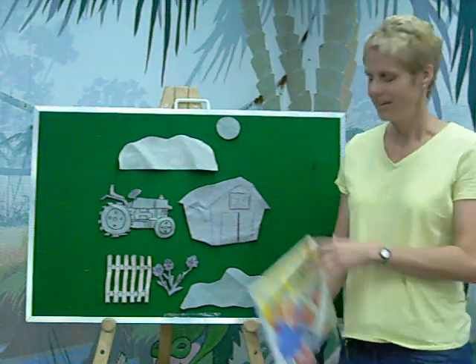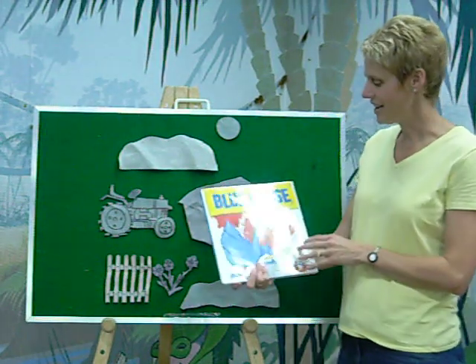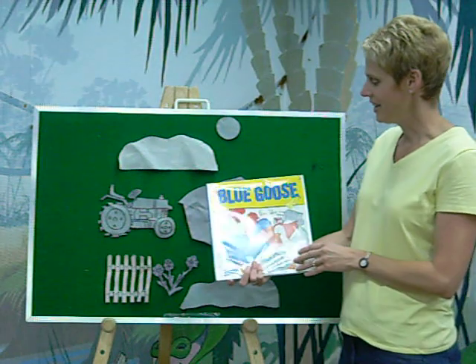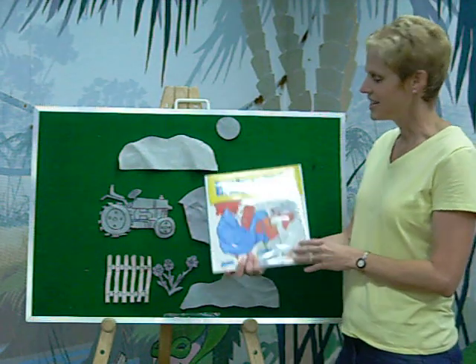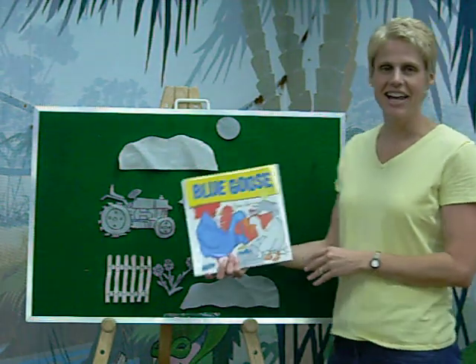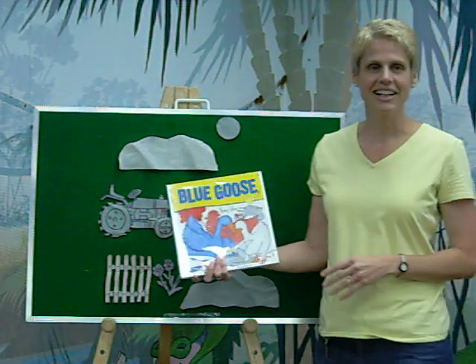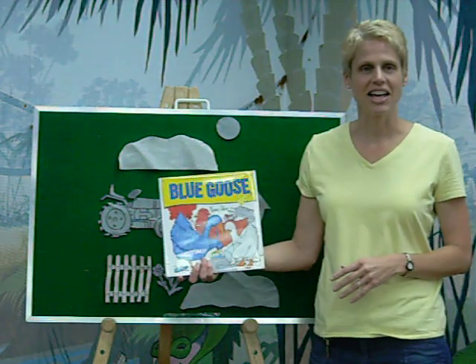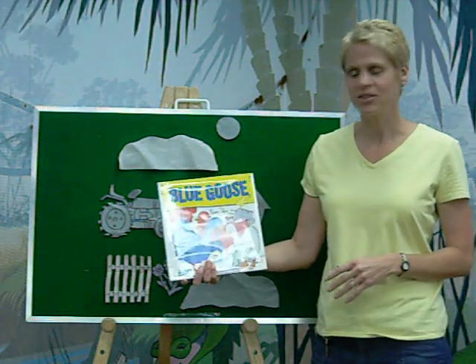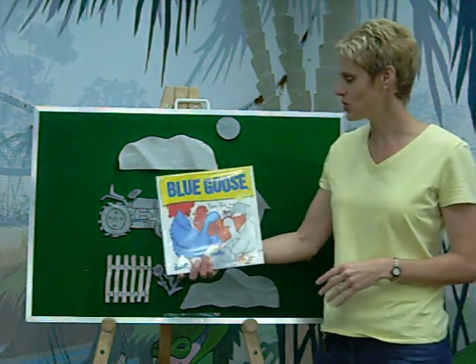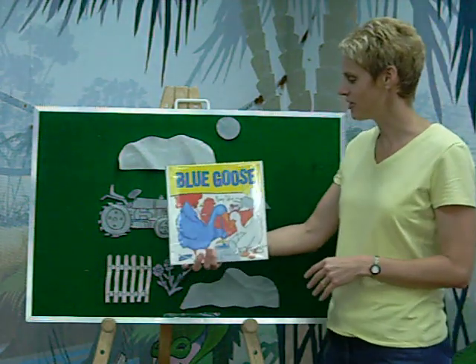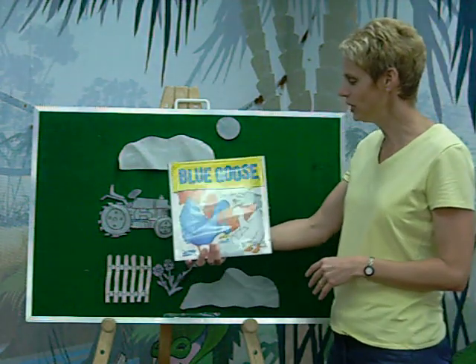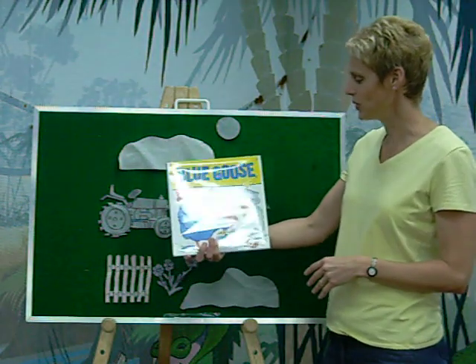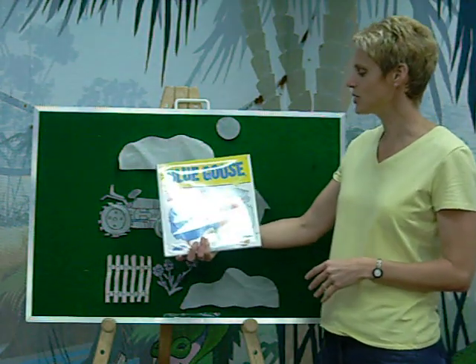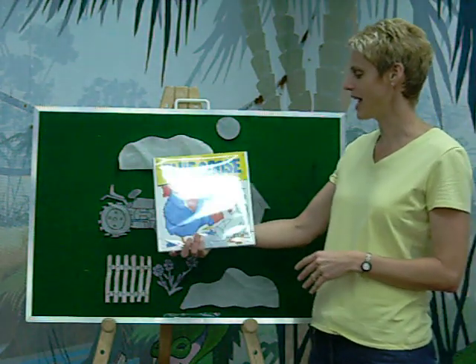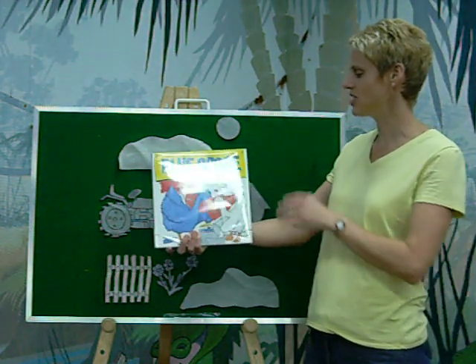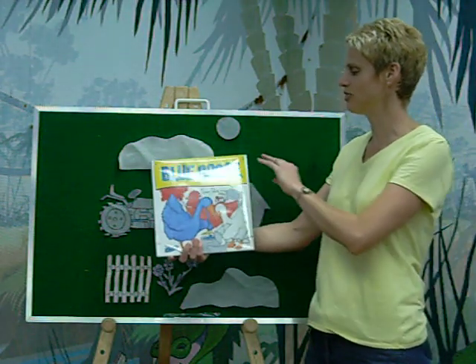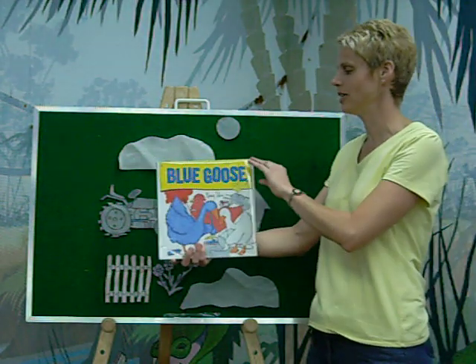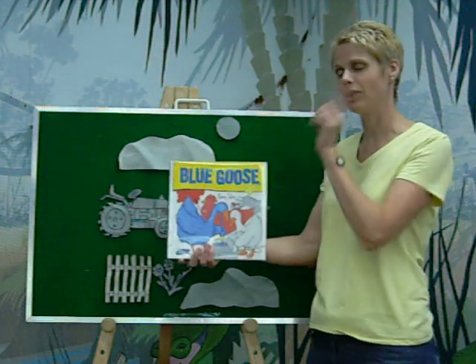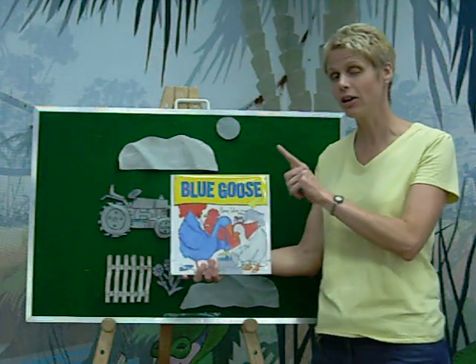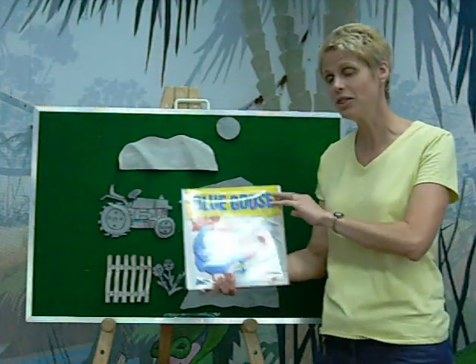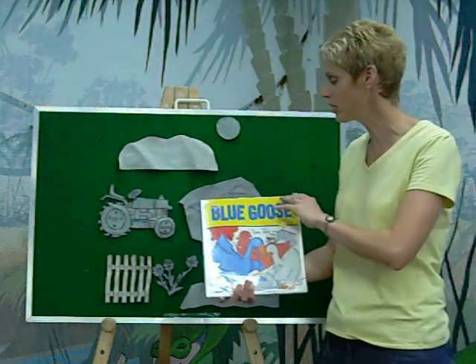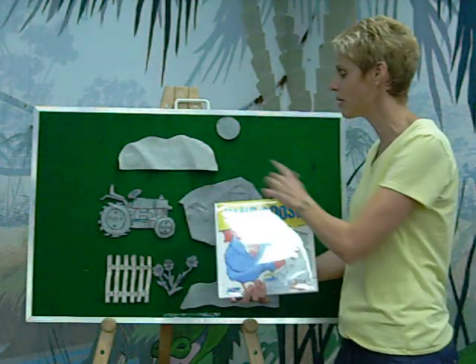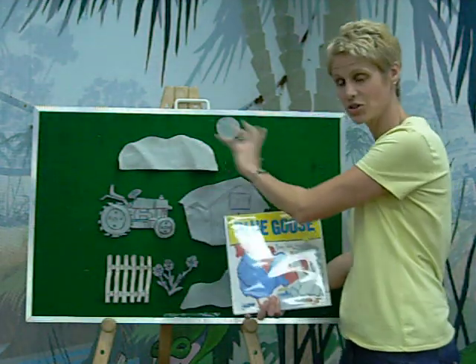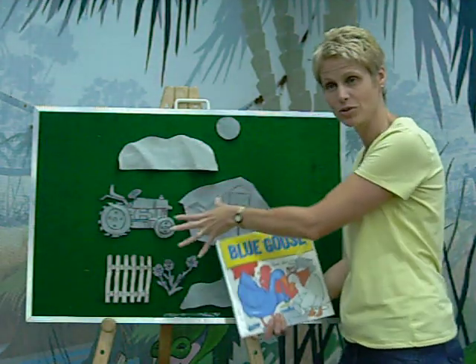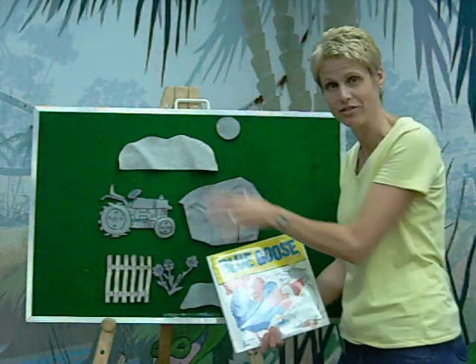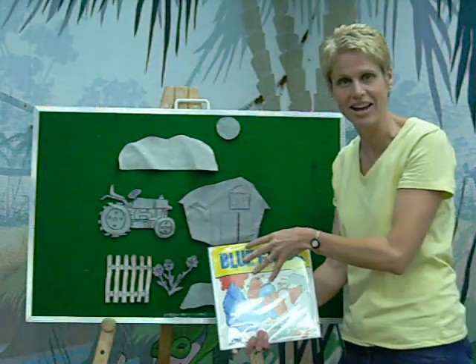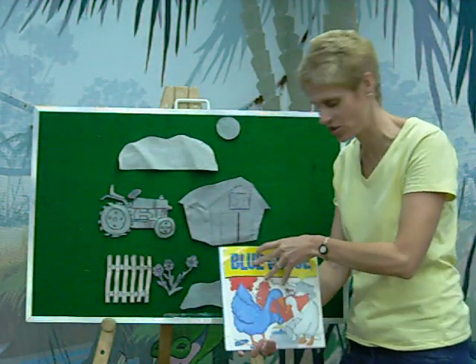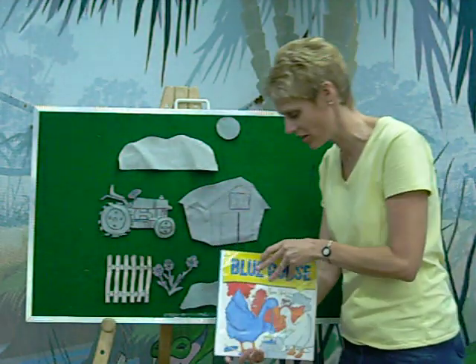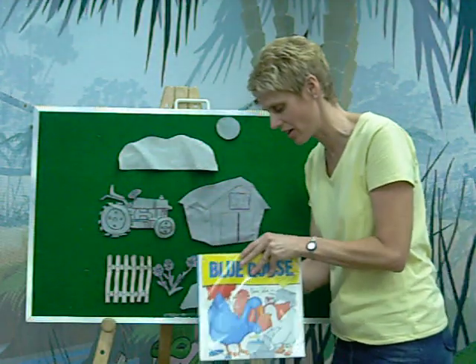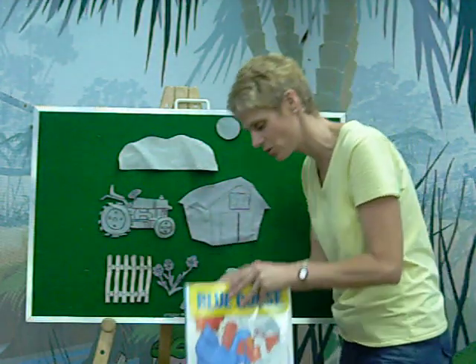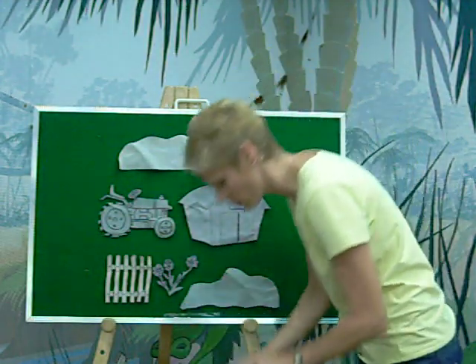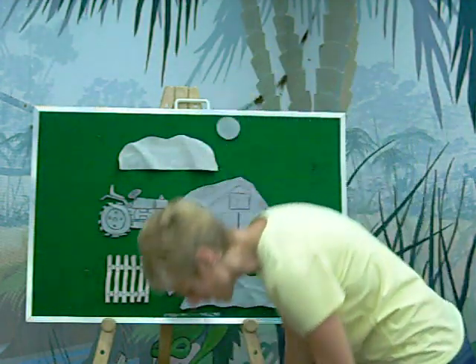Hi! Today I'd like to tell you the story of Blue Goose by Nancy Tafuri. But I'm not going to read the book. I'm going to use my flannel story instead. I'll just put the book down.